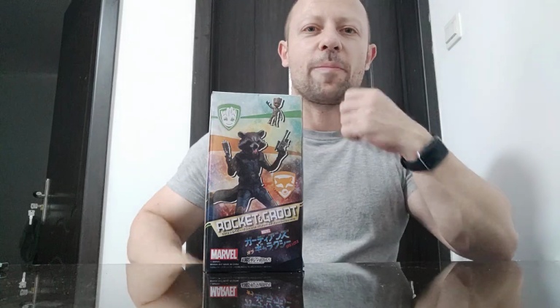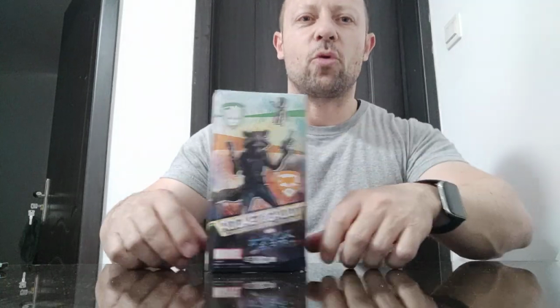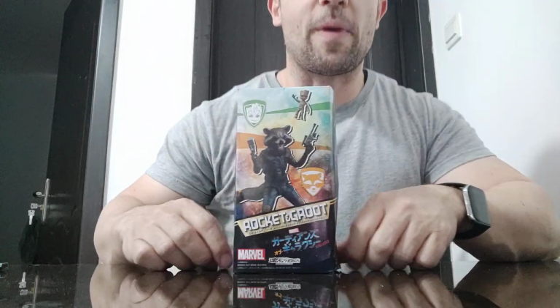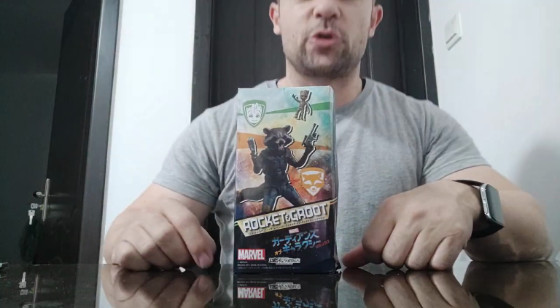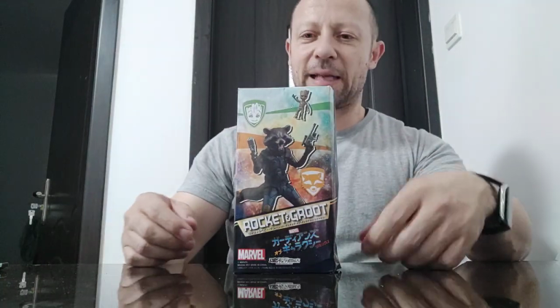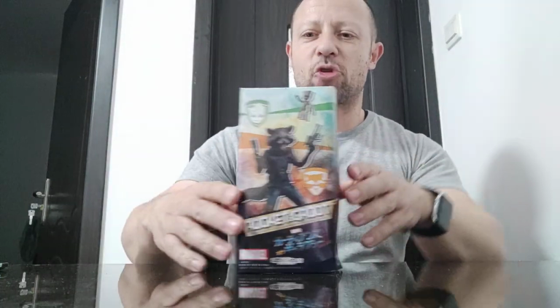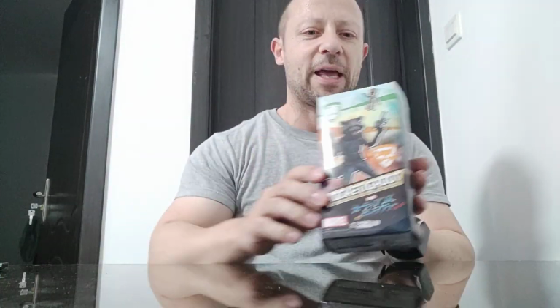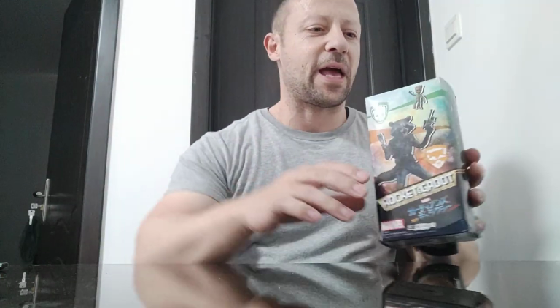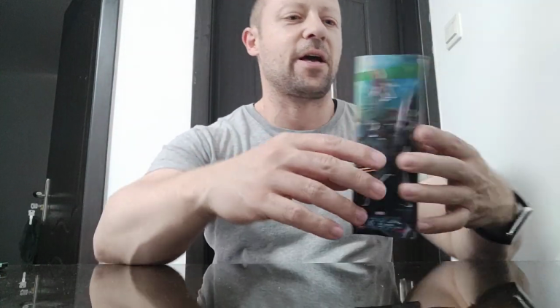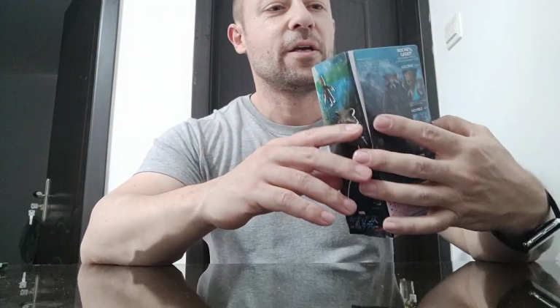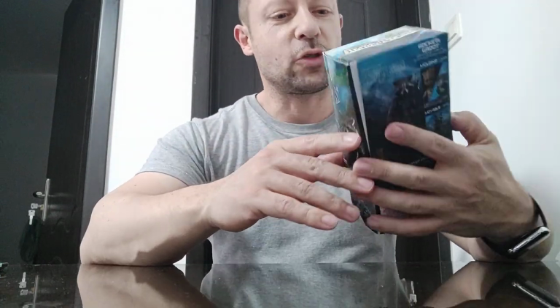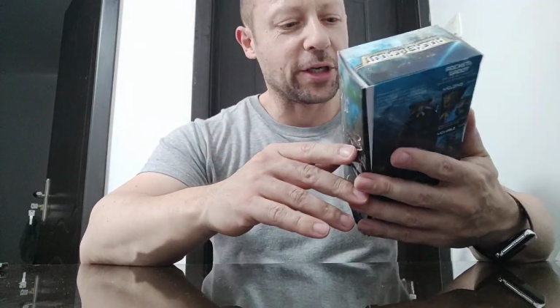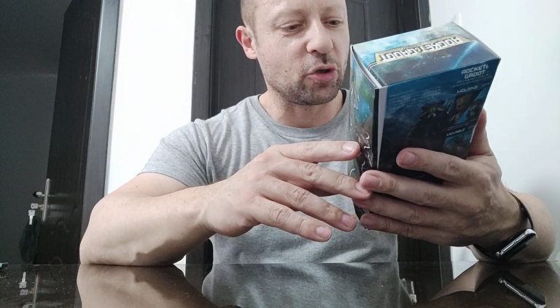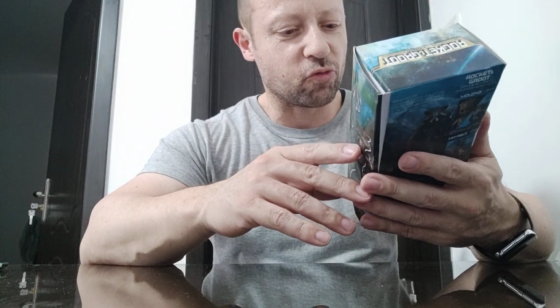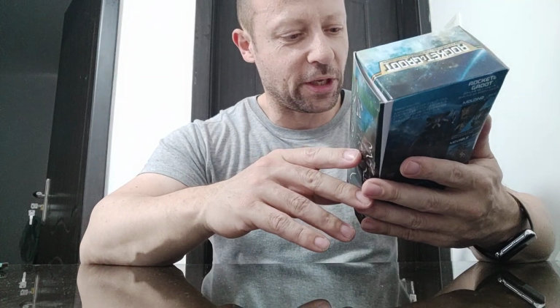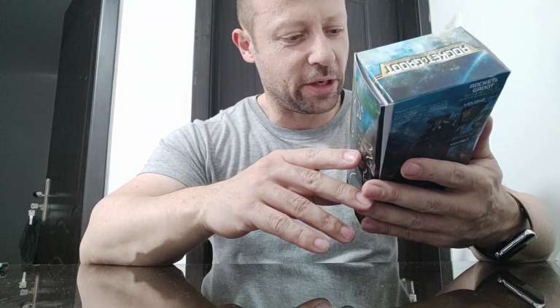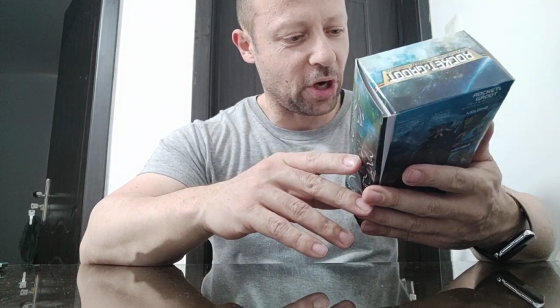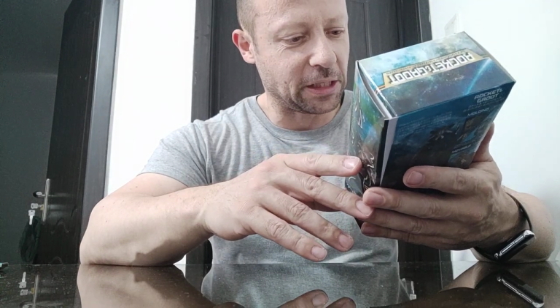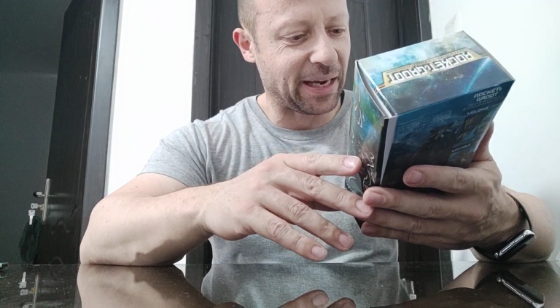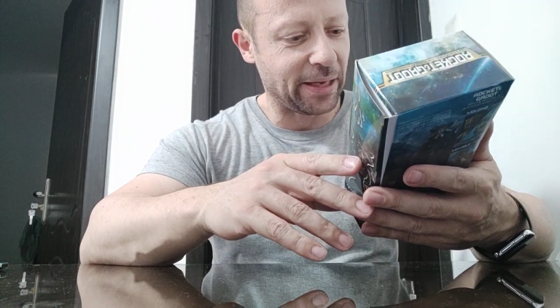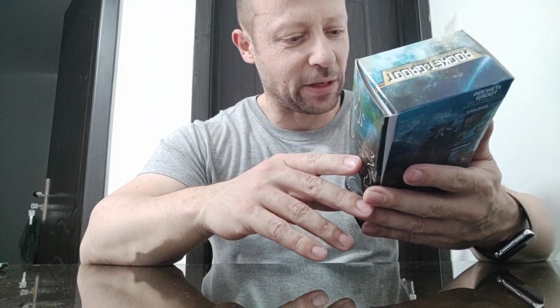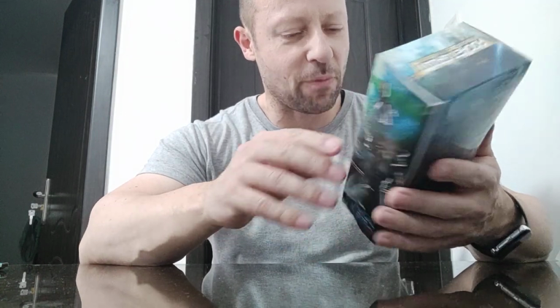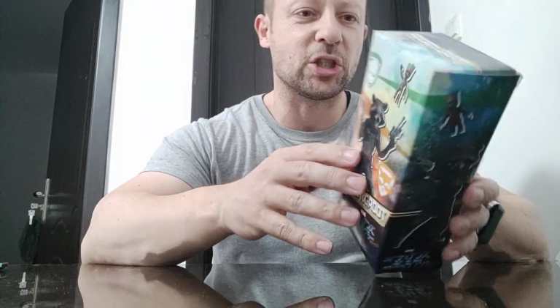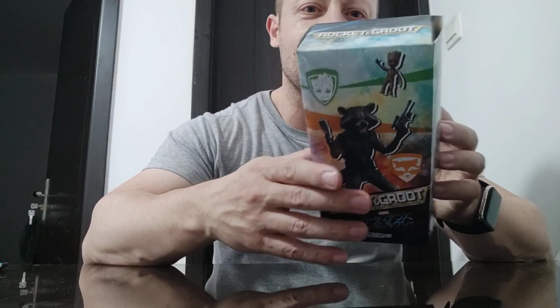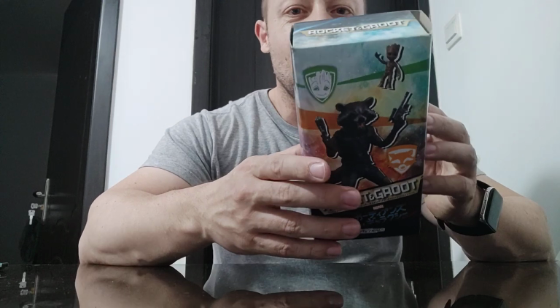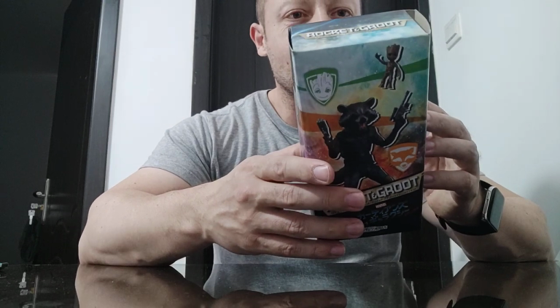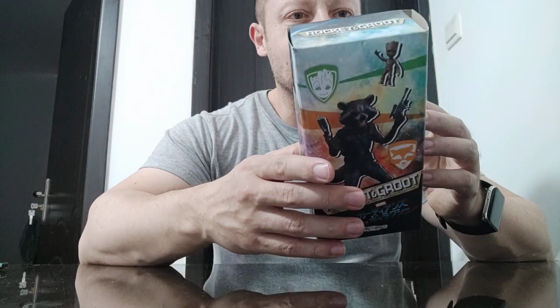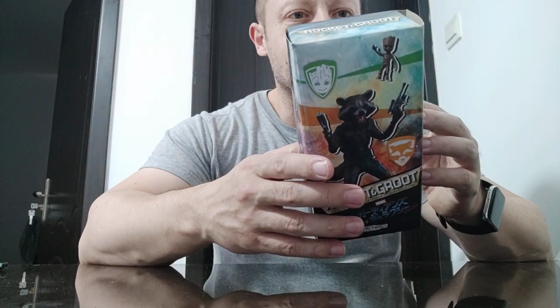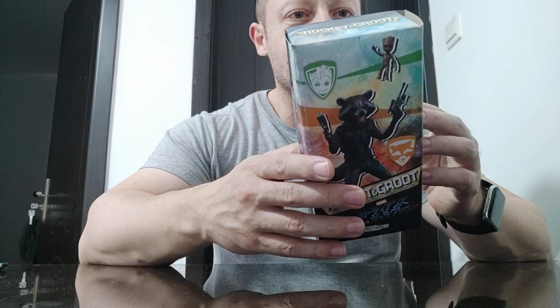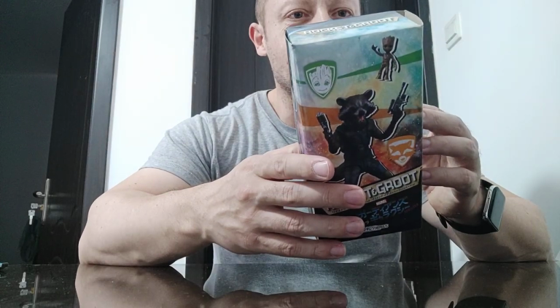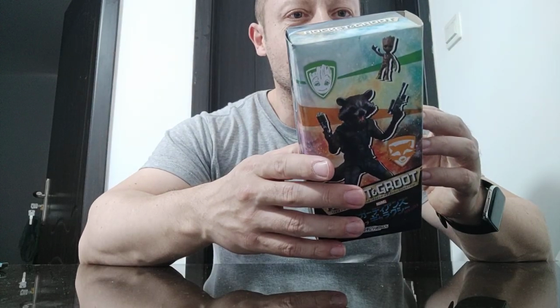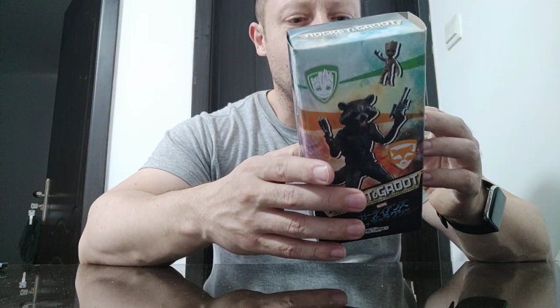Welcome back, awesome action toy fans and subscrubs. I have here a — it says Rocket and Groot, well it's Rocket. It's all in Chinese. It says Bandai, 2007, made in China, and on the back it says S.H. Figuarts.